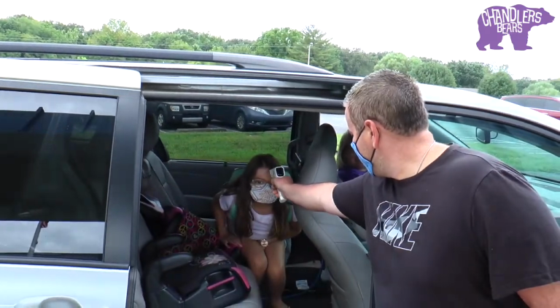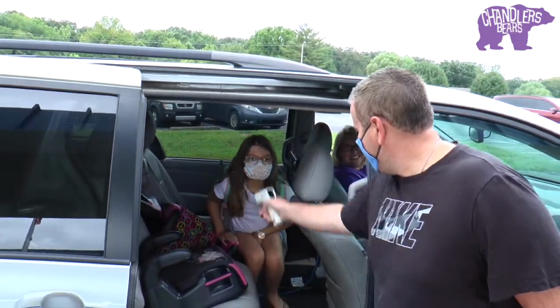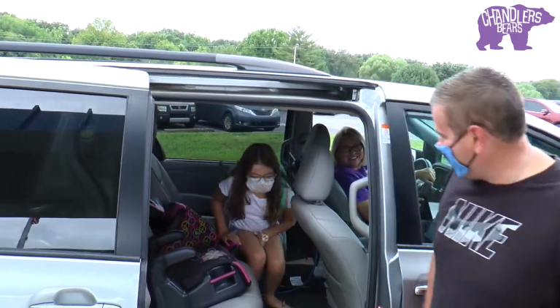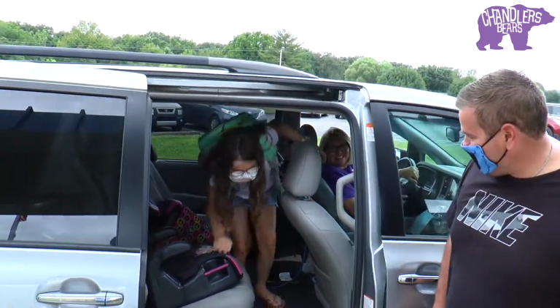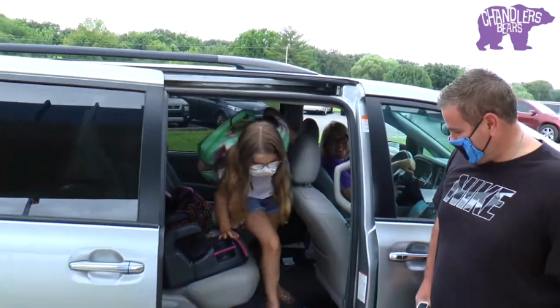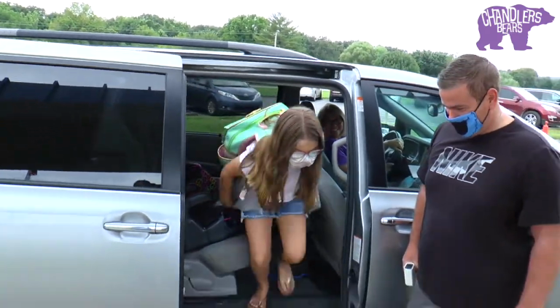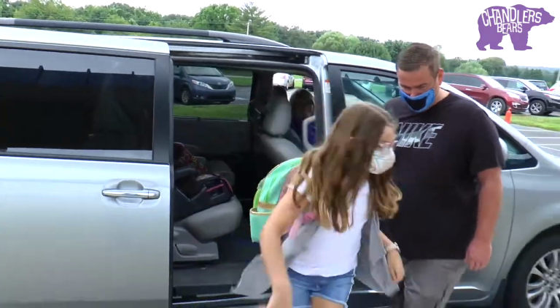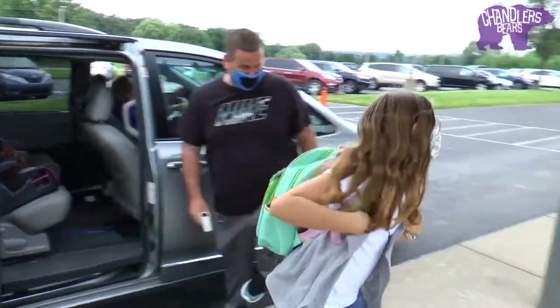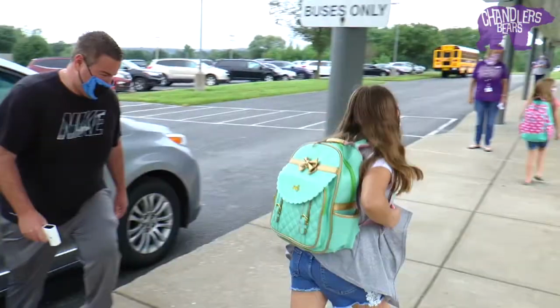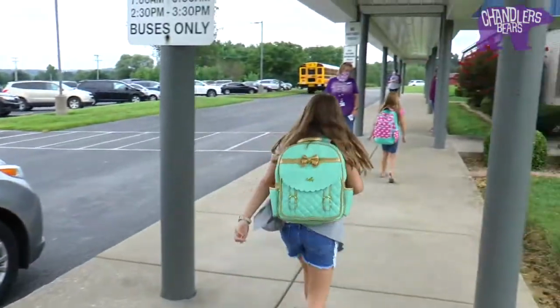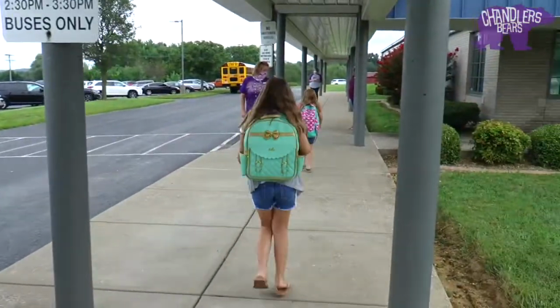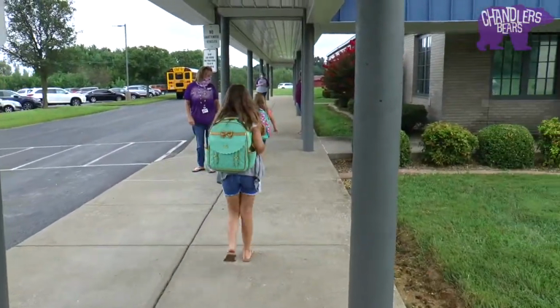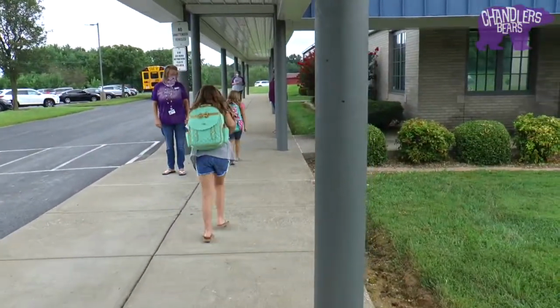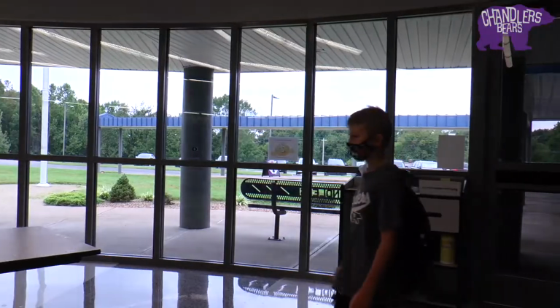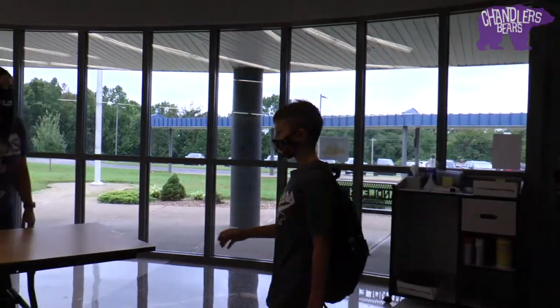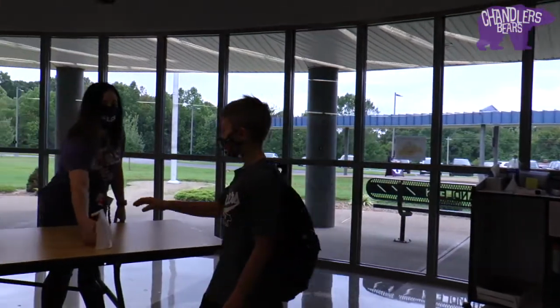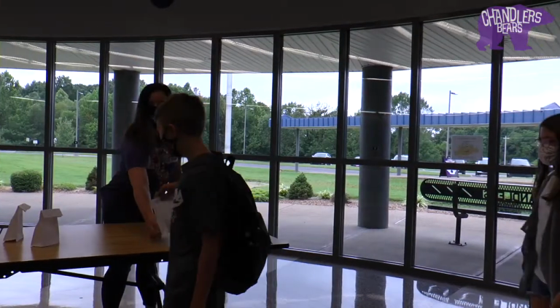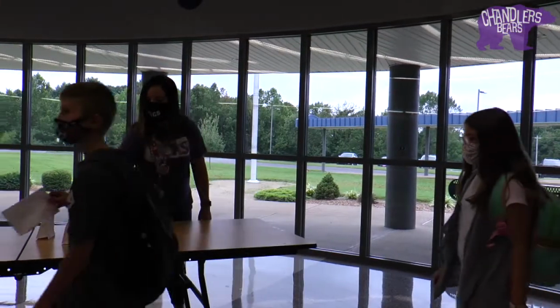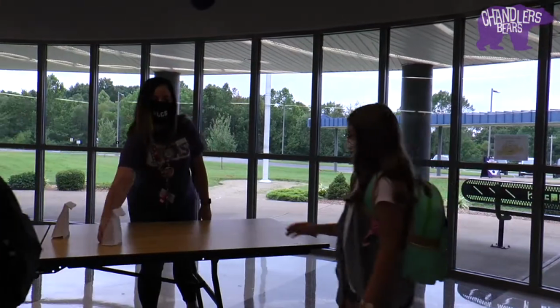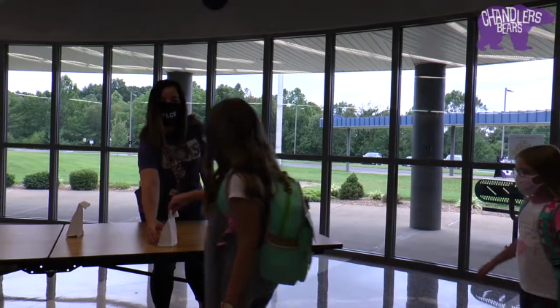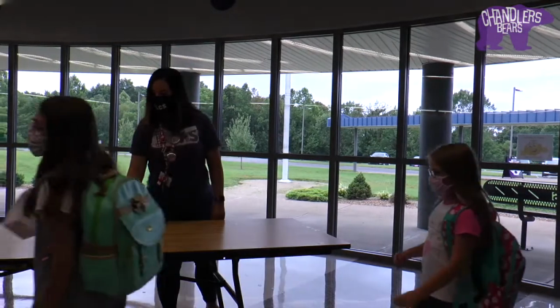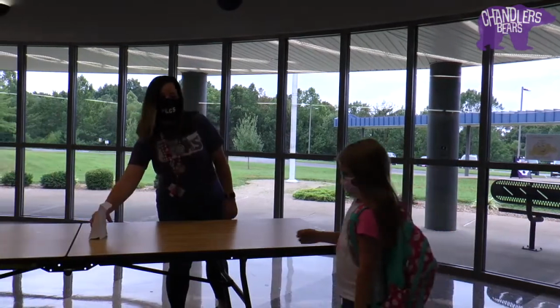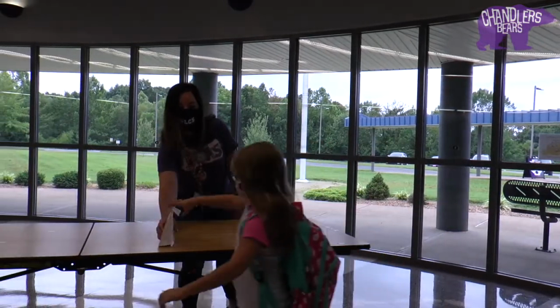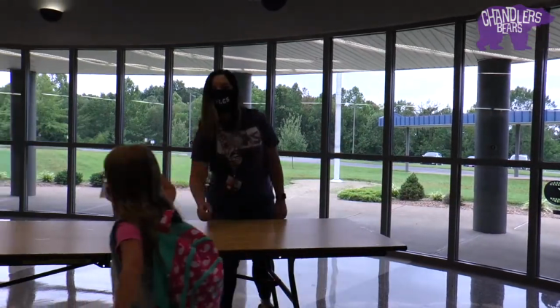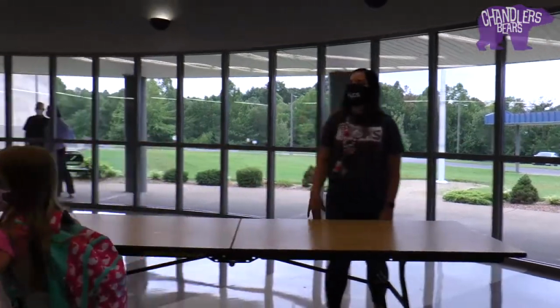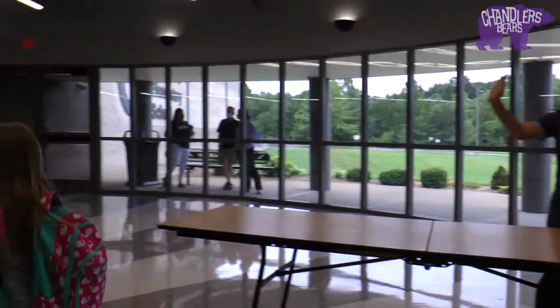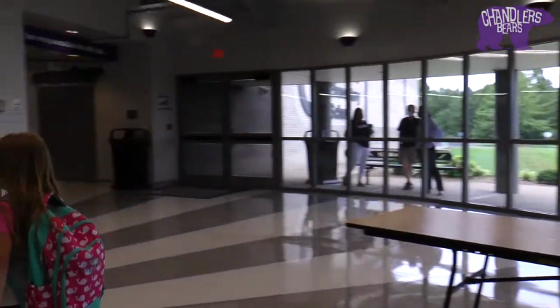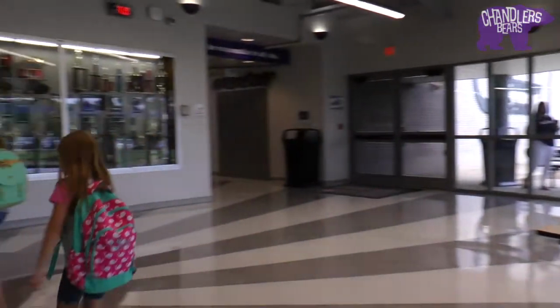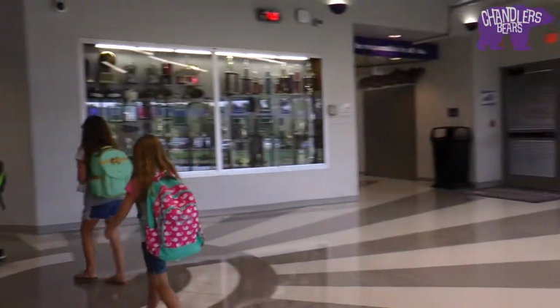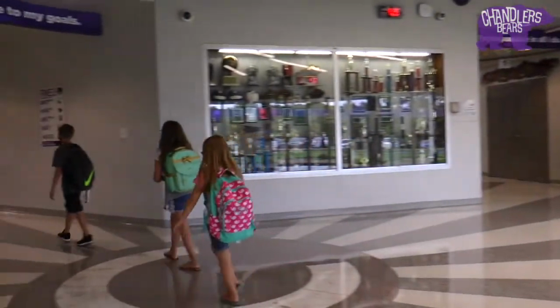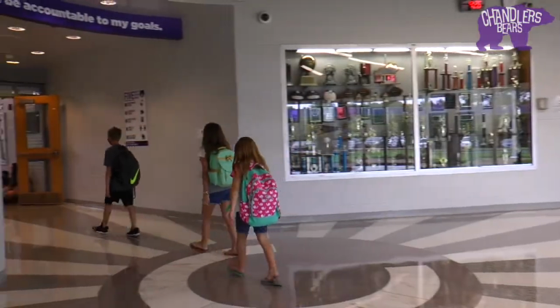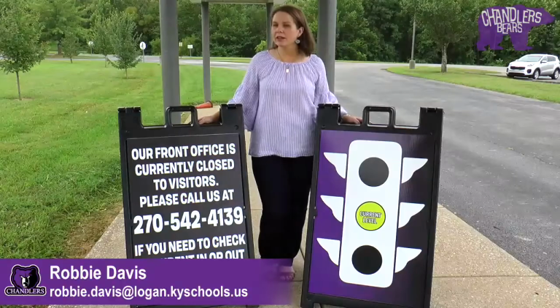If the student's temperature is below 100.4, they can get out of the car and head to the door. The student's mask should be on before exiting the car. Upon entering the lobby, students will be able to pick up a grab-and-go breakfast bag and take it to class.